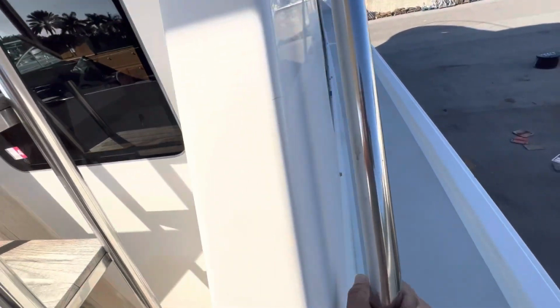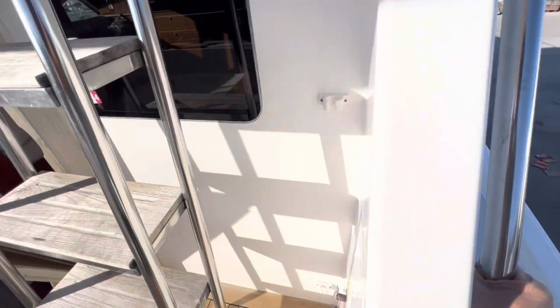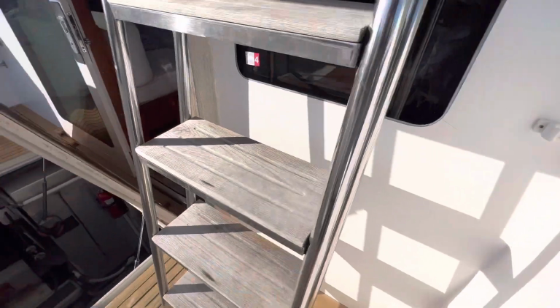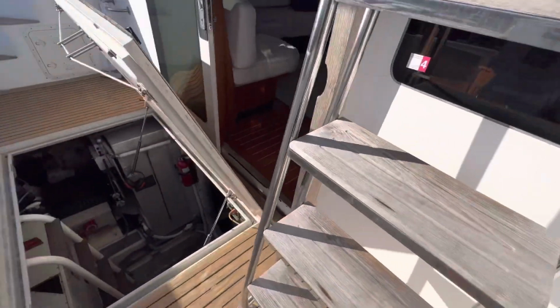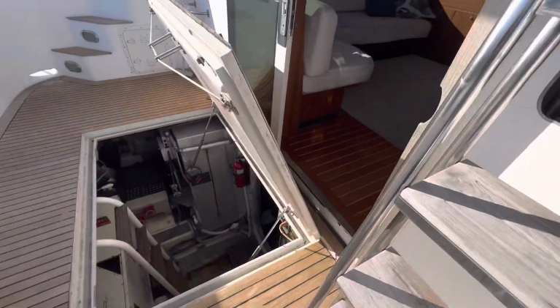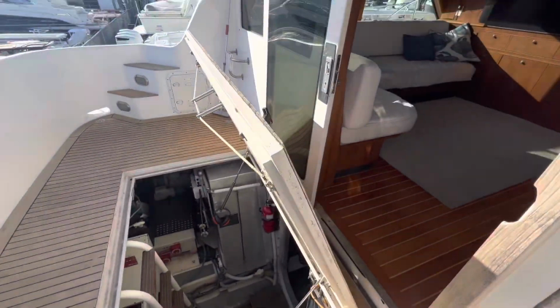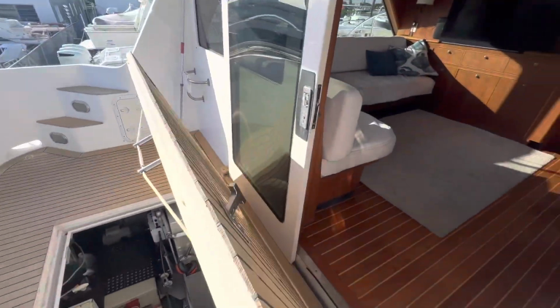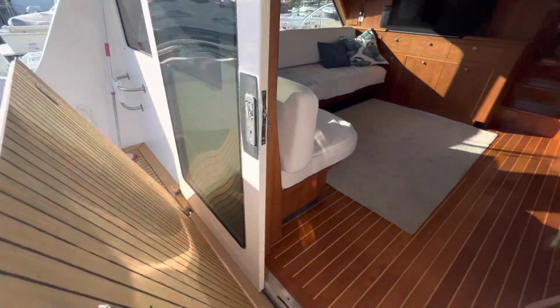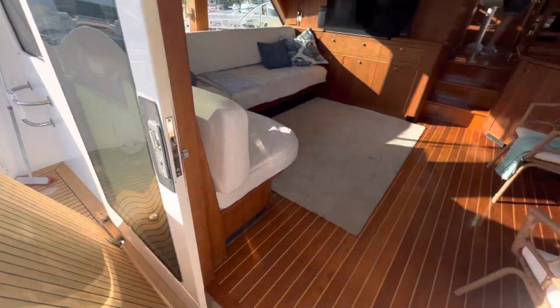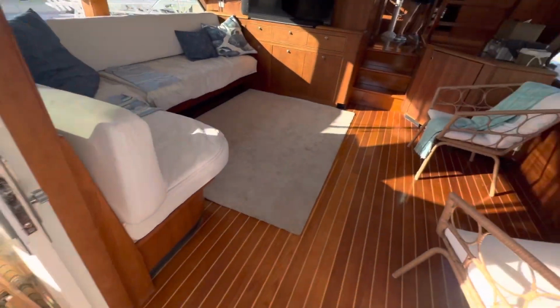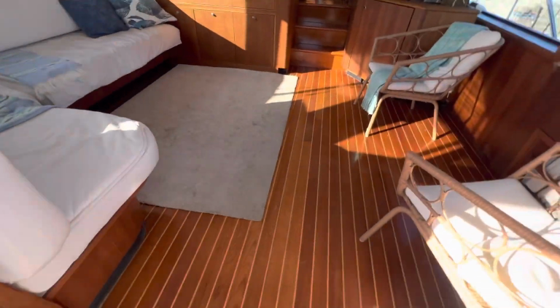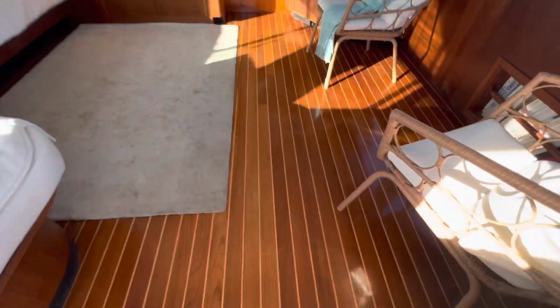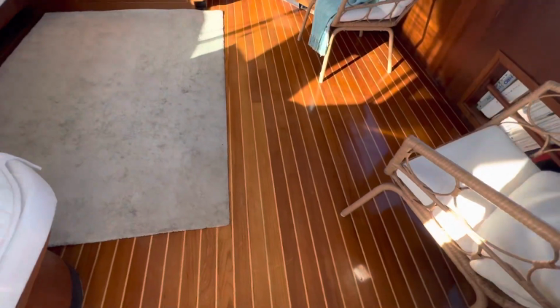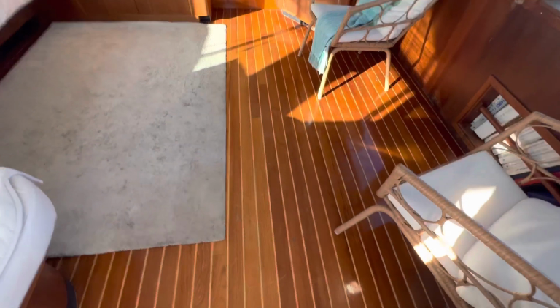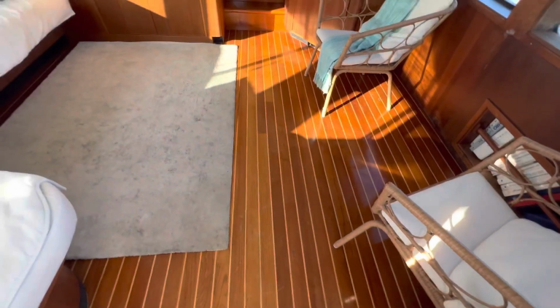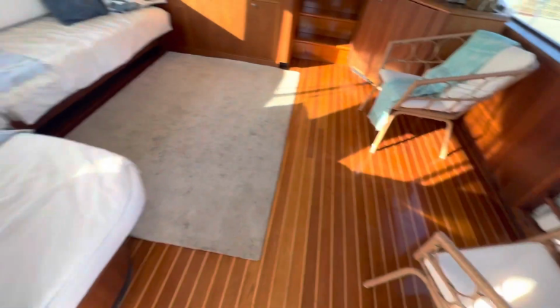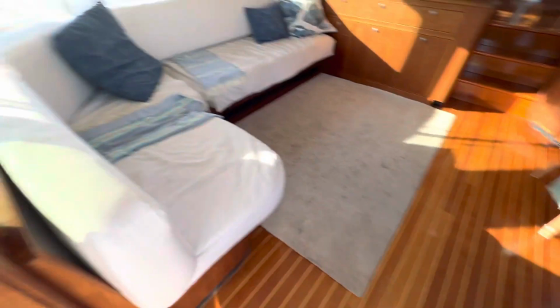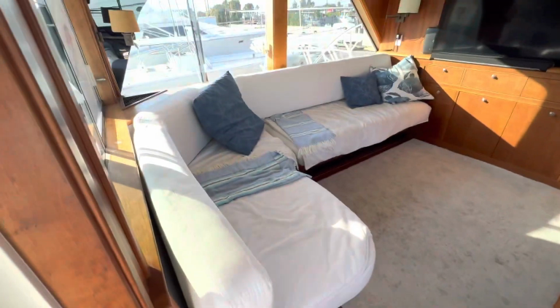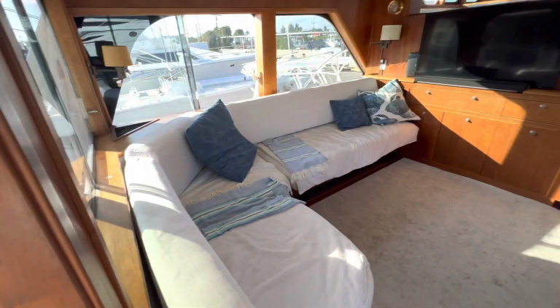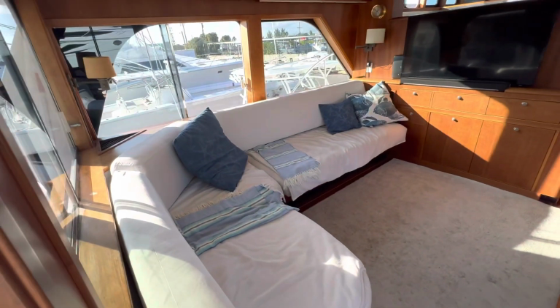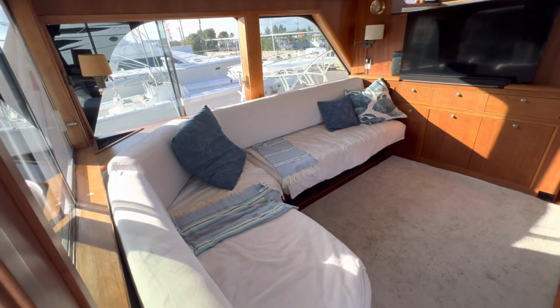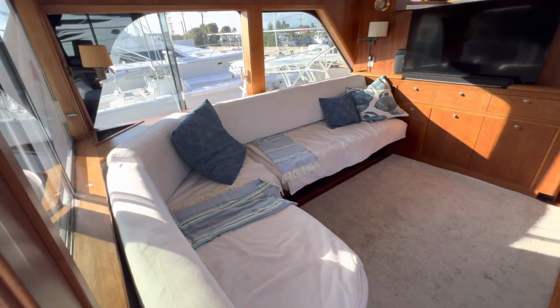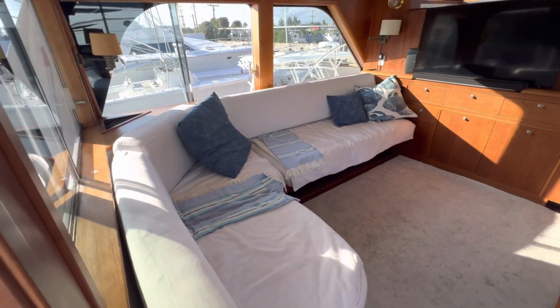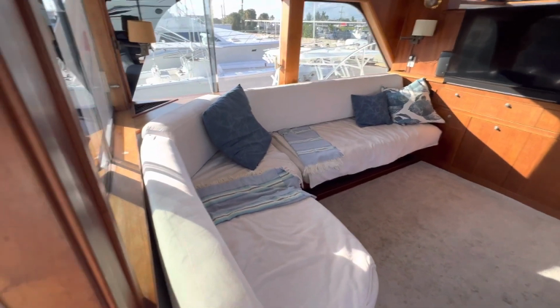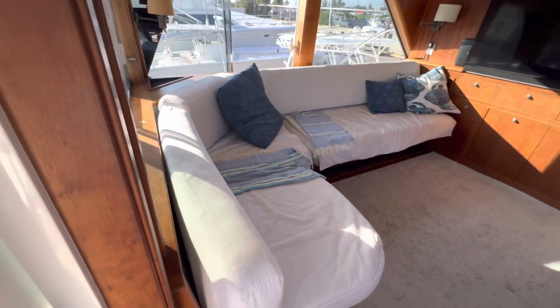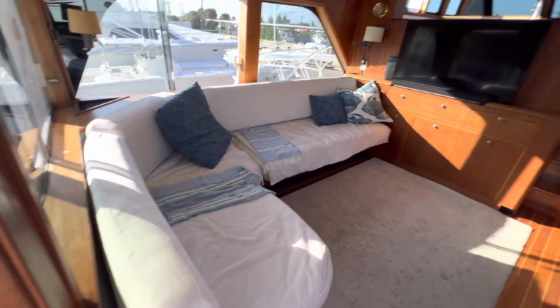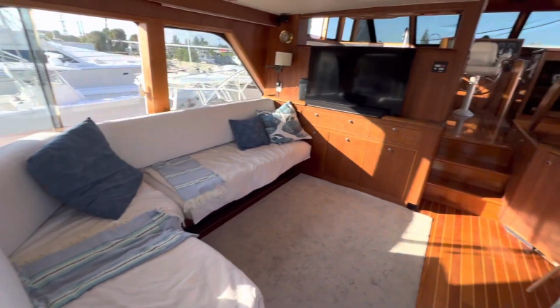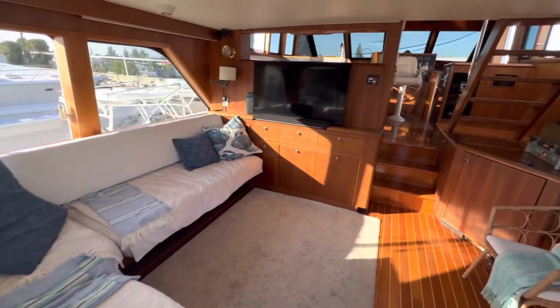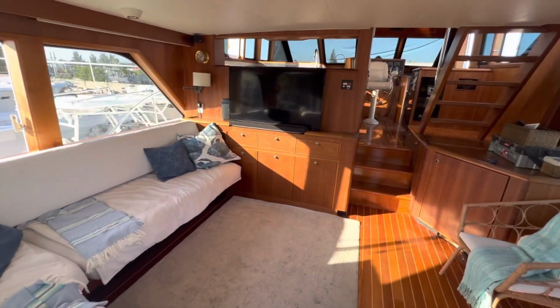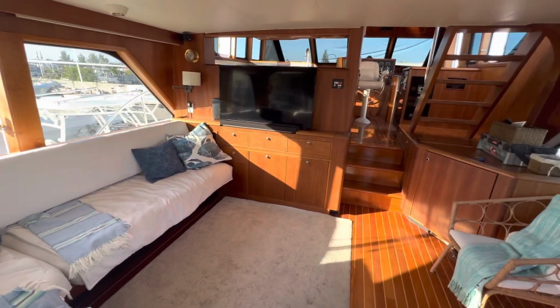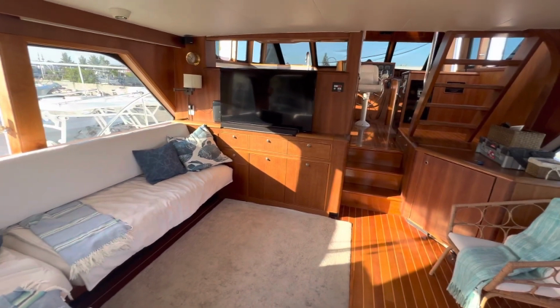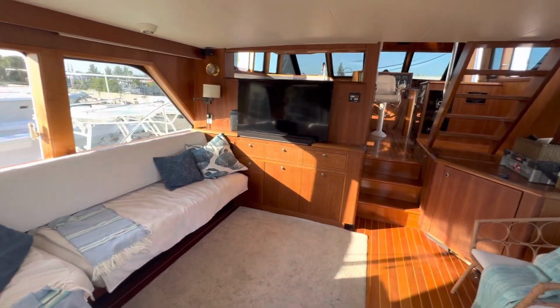Going forward, you'll be able to see that the non-skid needs to be completely replaced. Coming aft into the interior, there's L-shaped seating on the starboard side. The cushions have to be replaced. There's a large TV with a surround sound system.